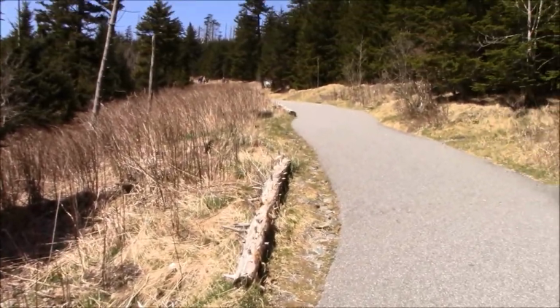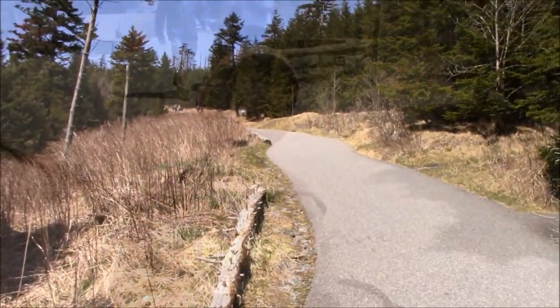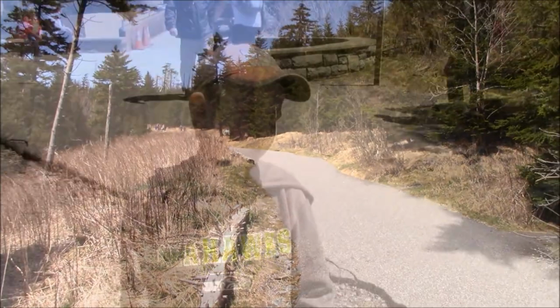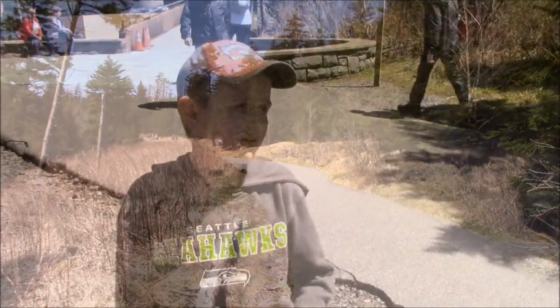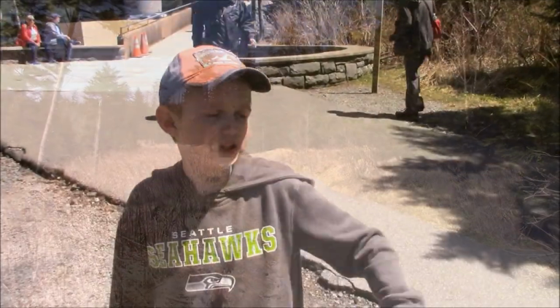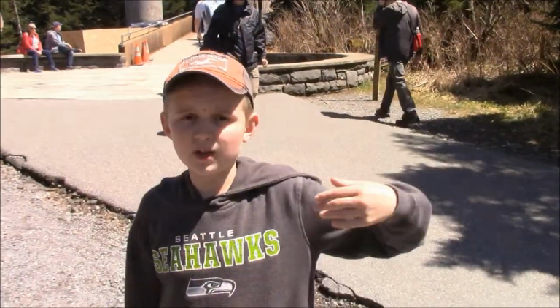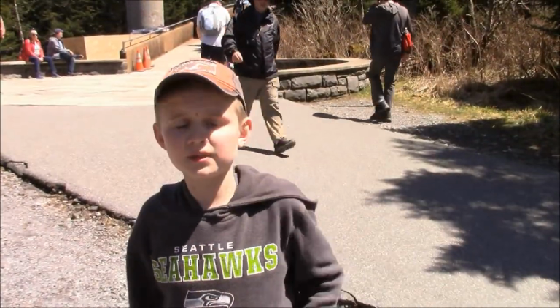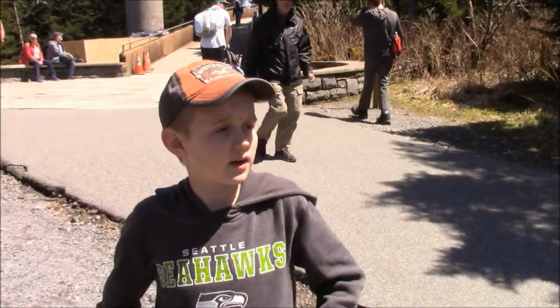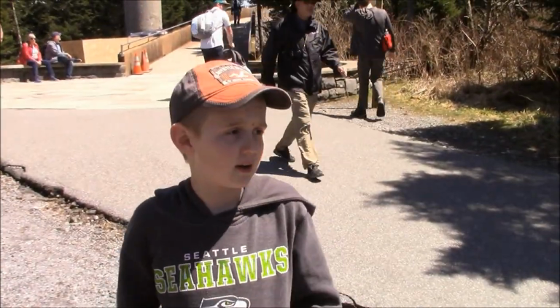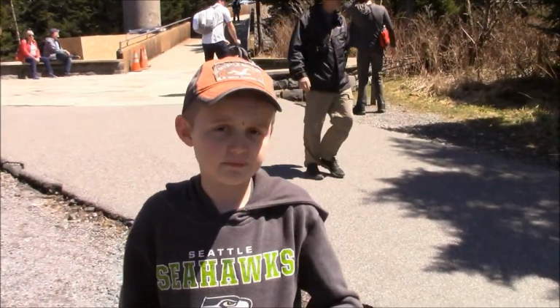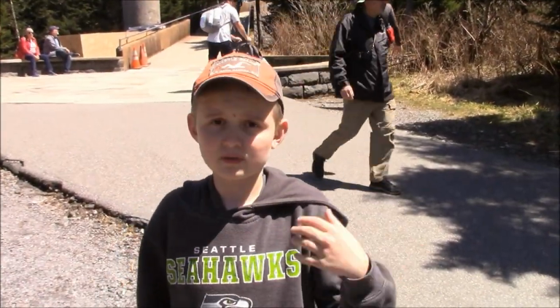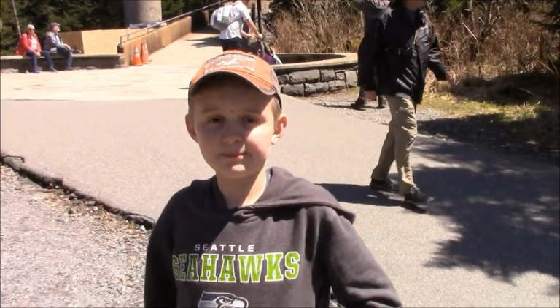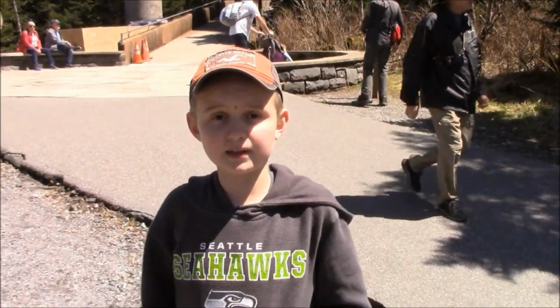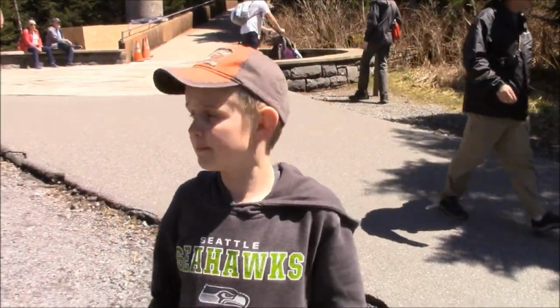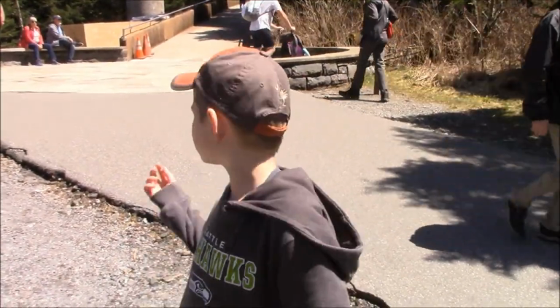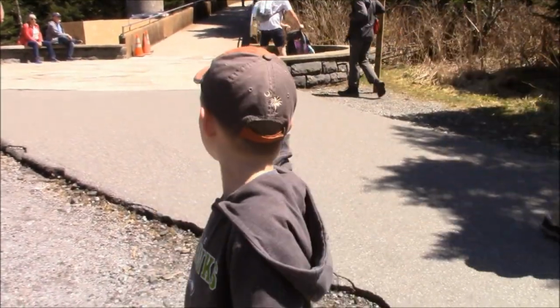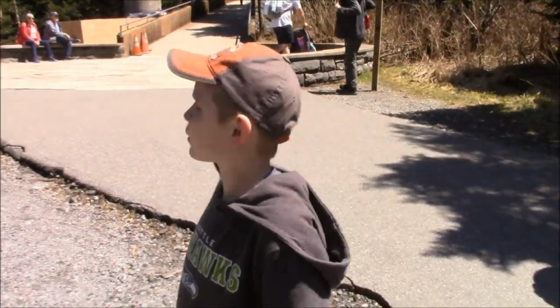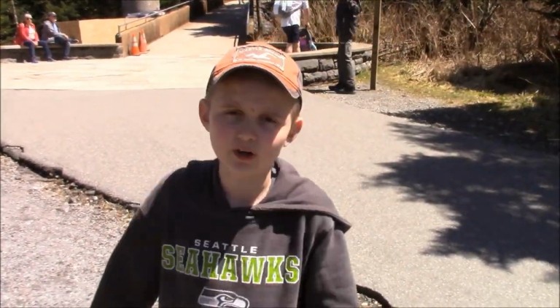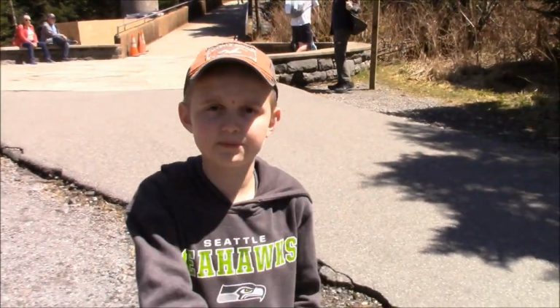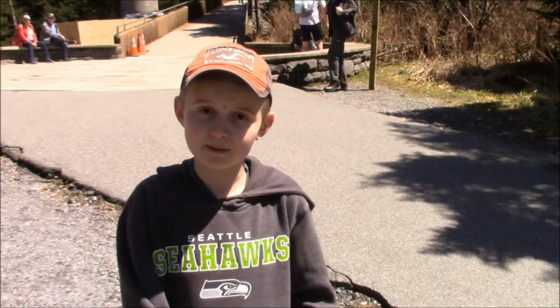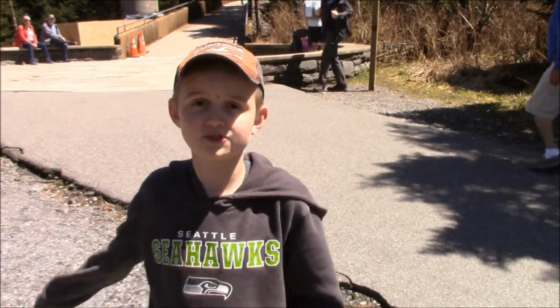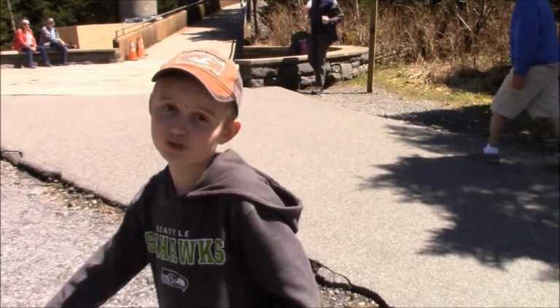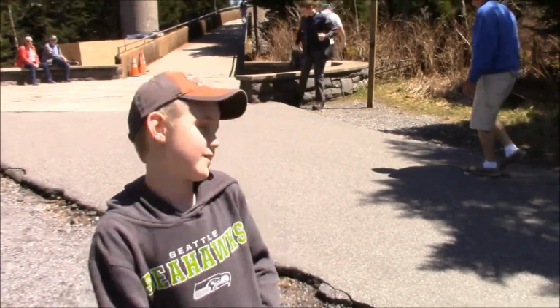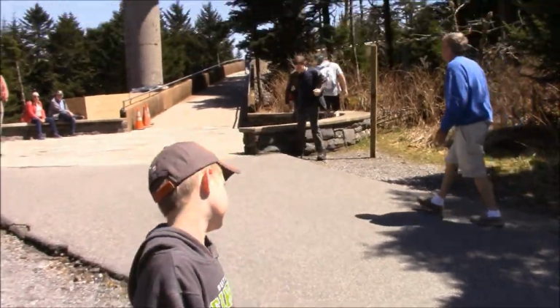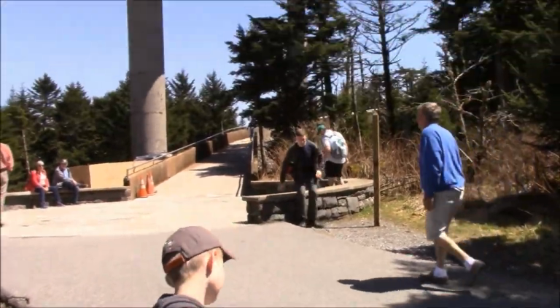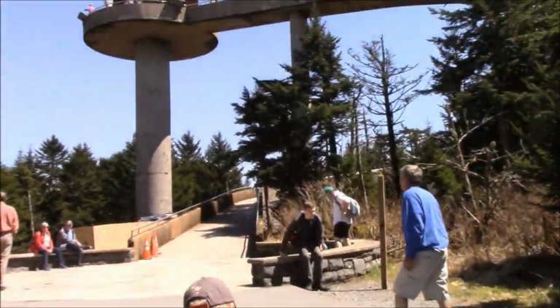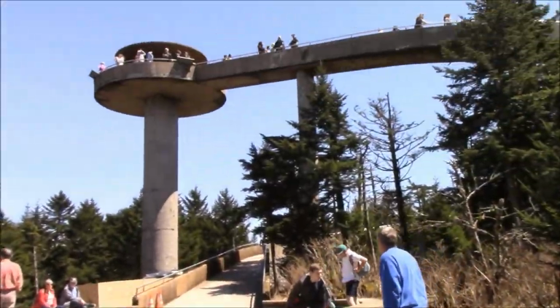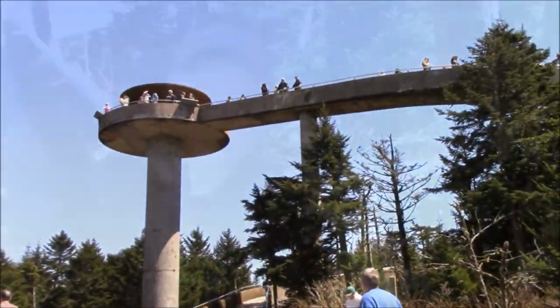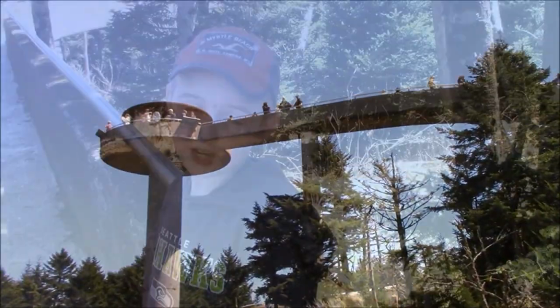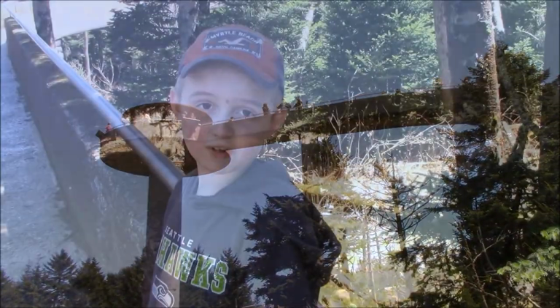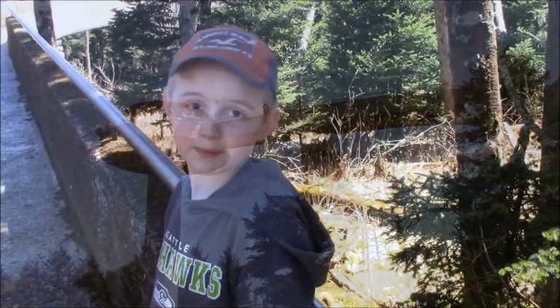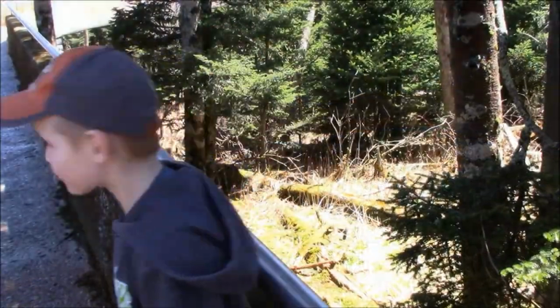We just finished climbing the big mountain and now we're gonna climb the man-made structure. So guys, follow me up the trail.